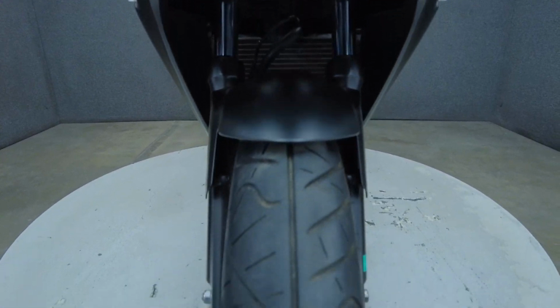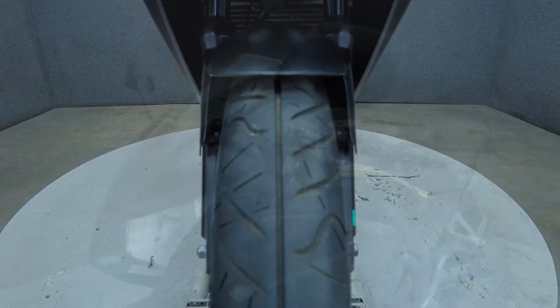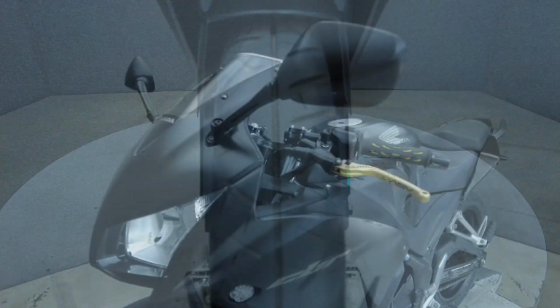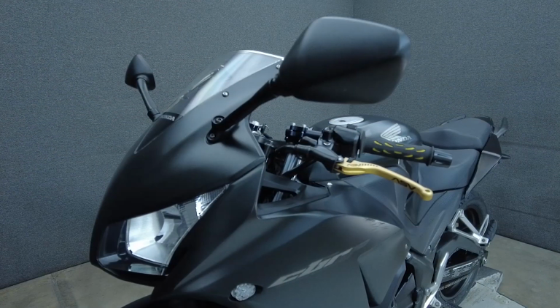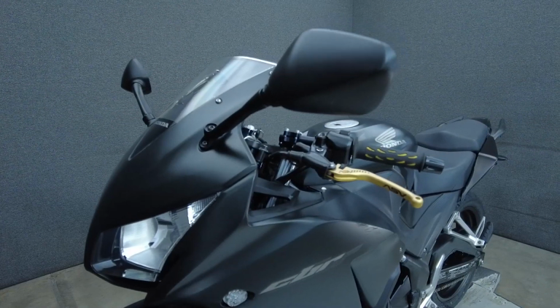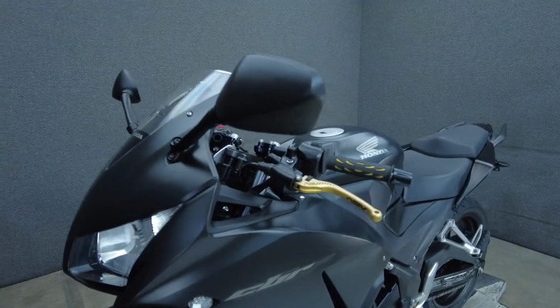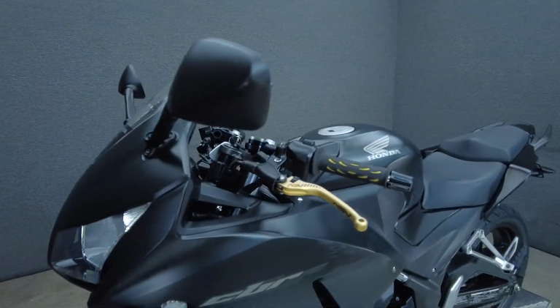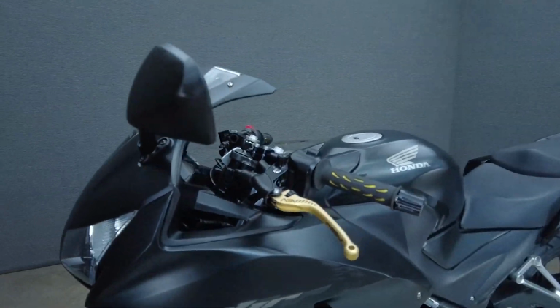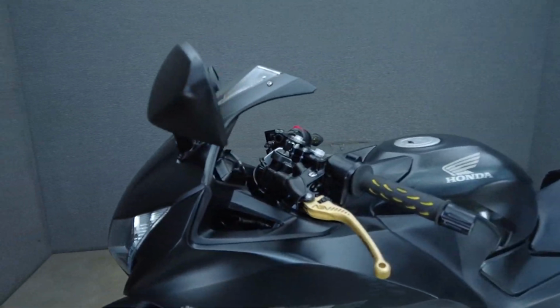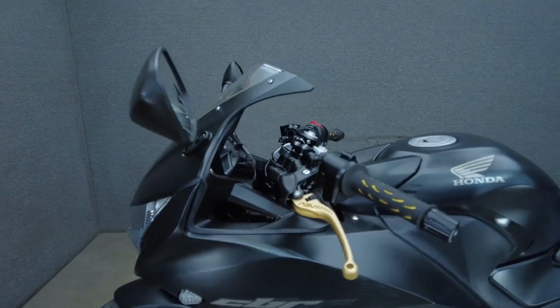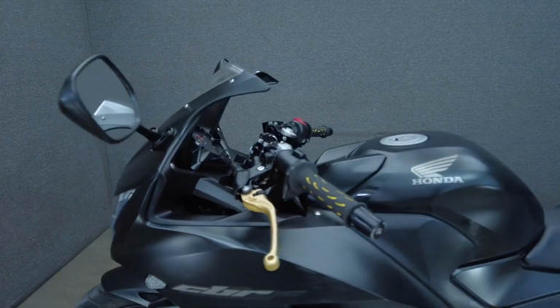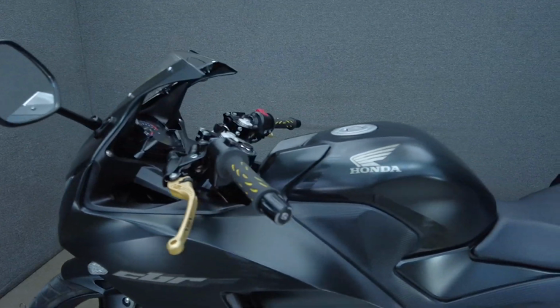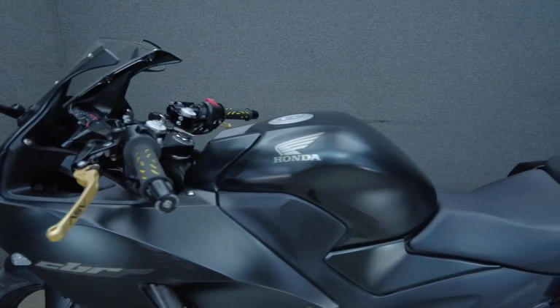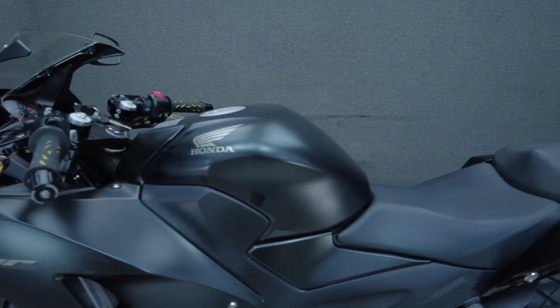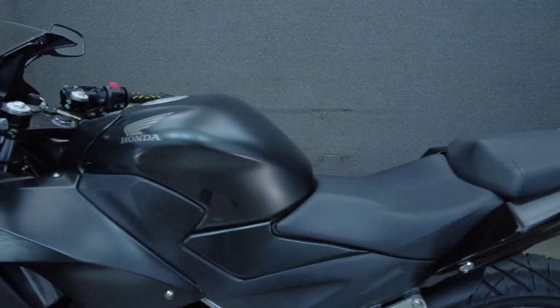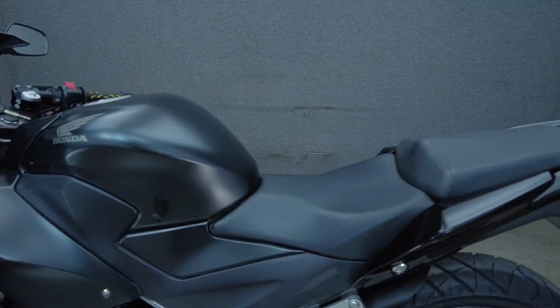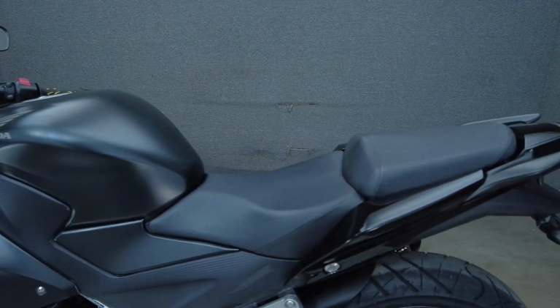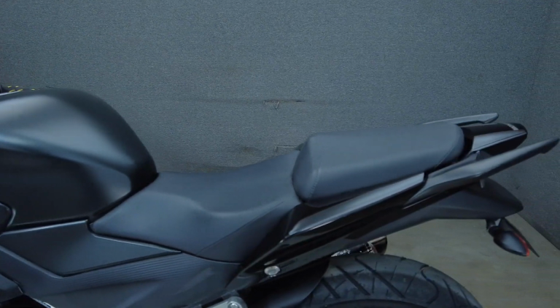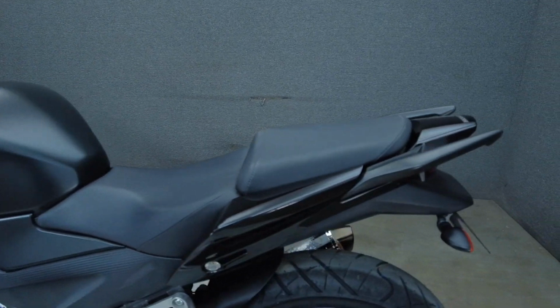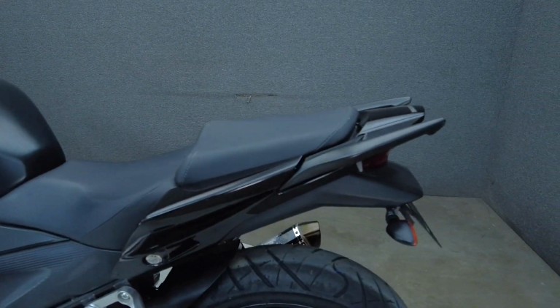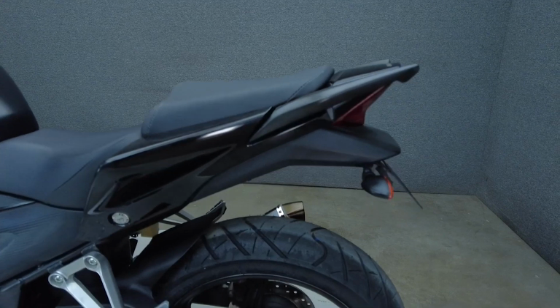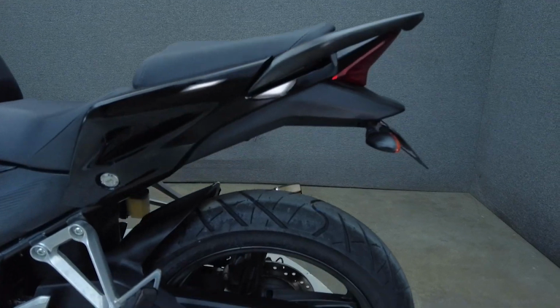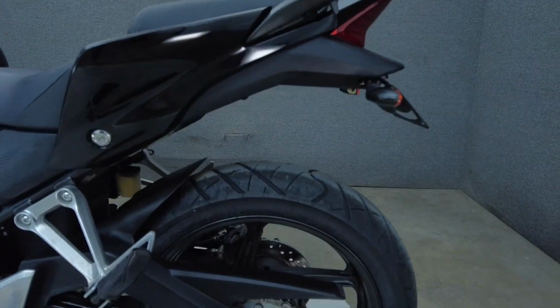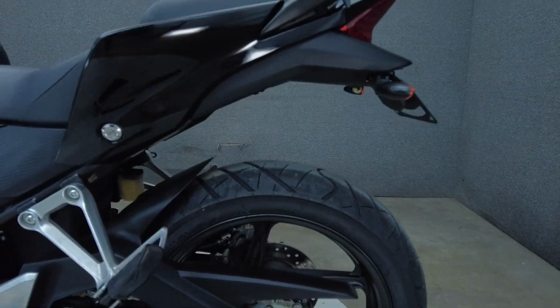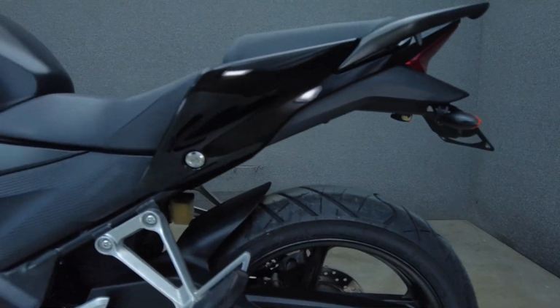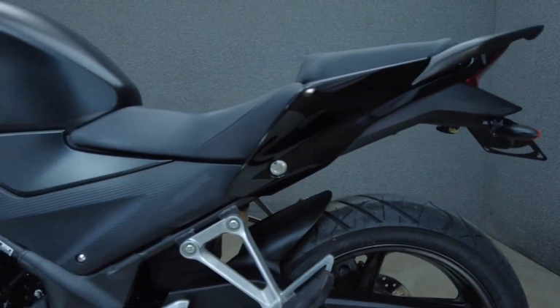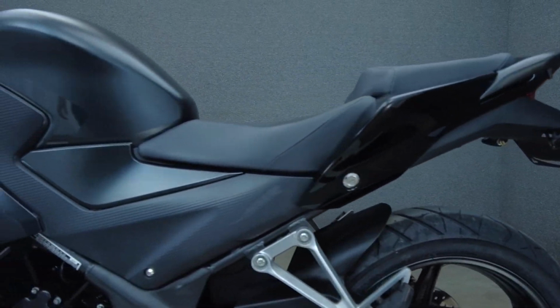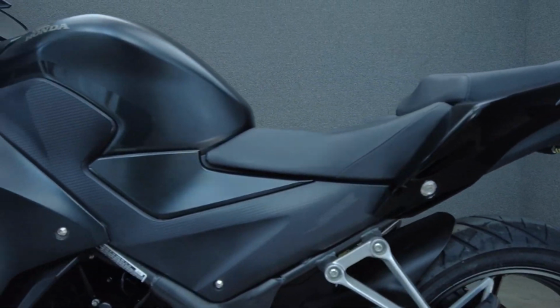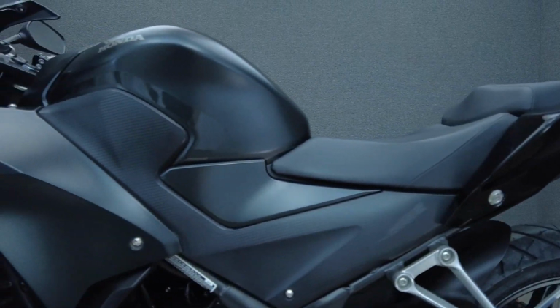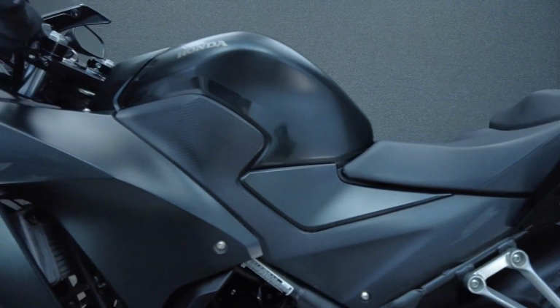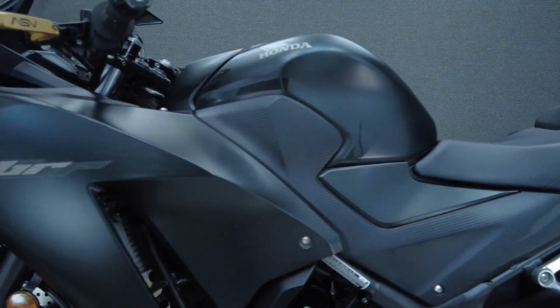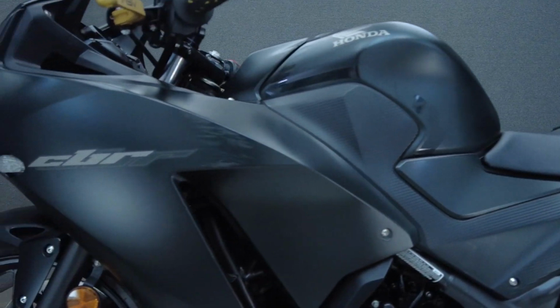Powered by a 286cc single cylinder engine, the CBR300R puts 30 horsepower and 19 foot-pounds of torque through a 6-speed transmission. It weighs in at 357 pounds and has a 30.7 inch seat height.